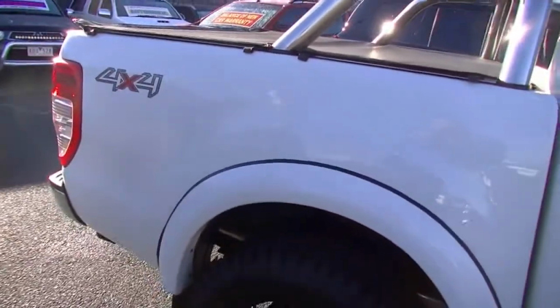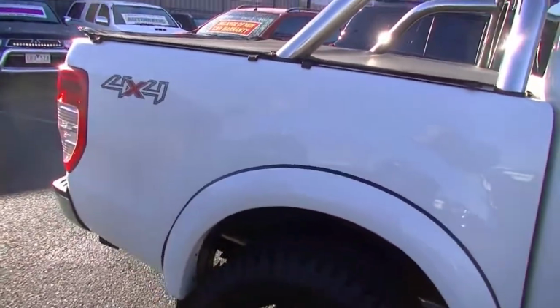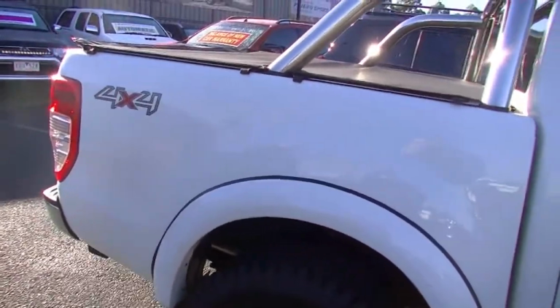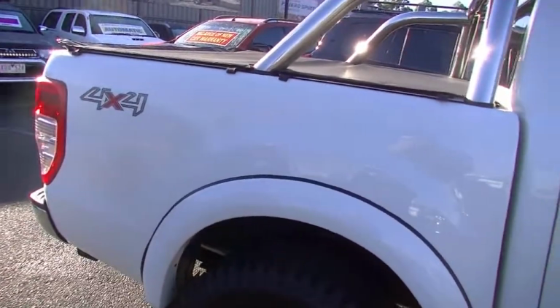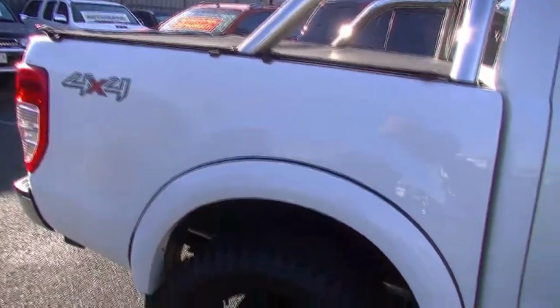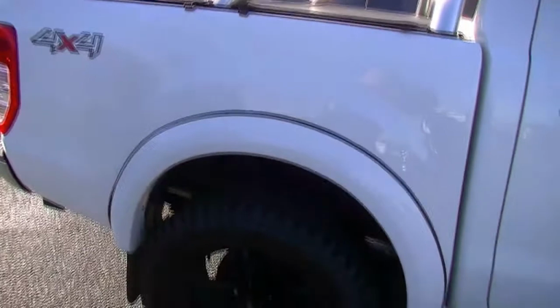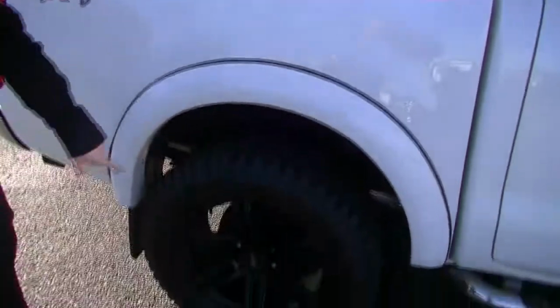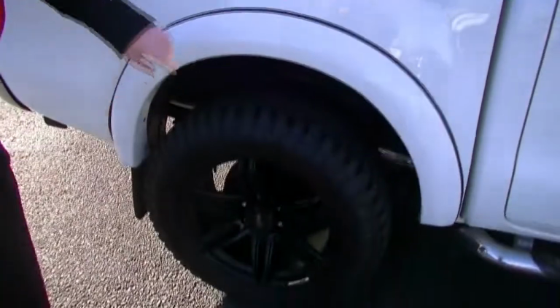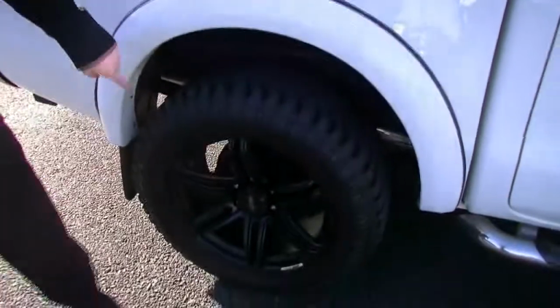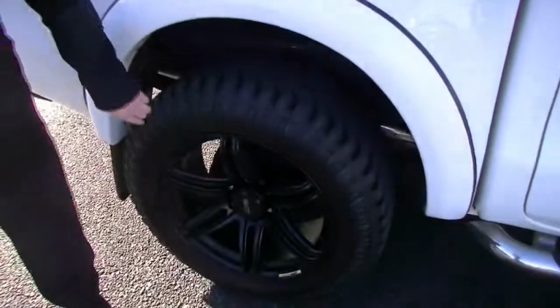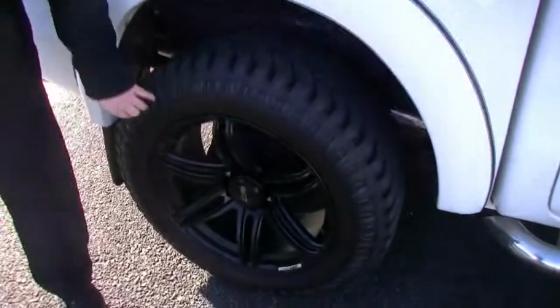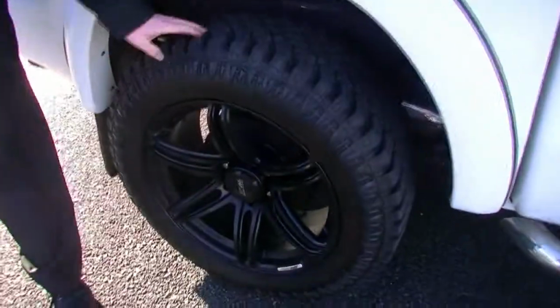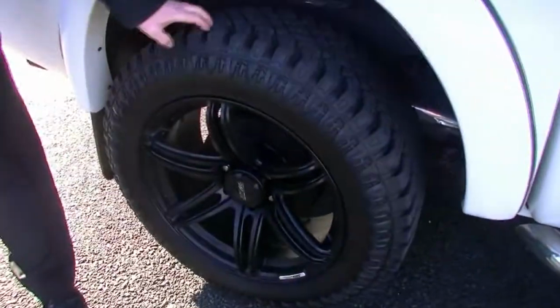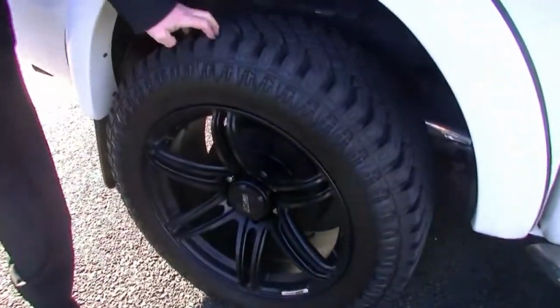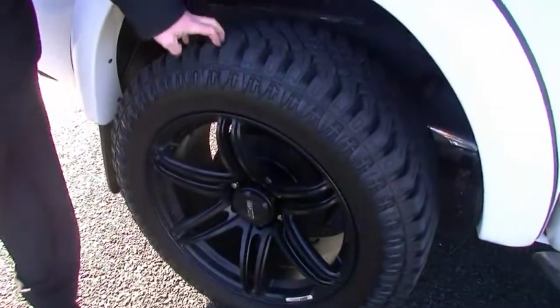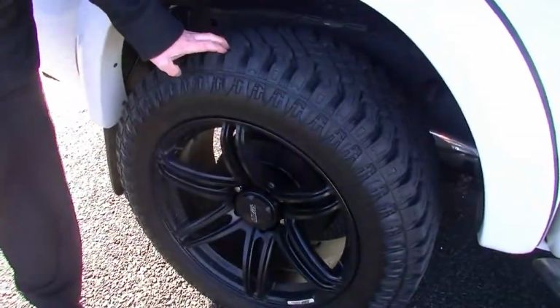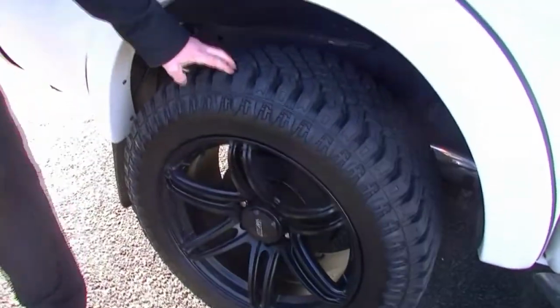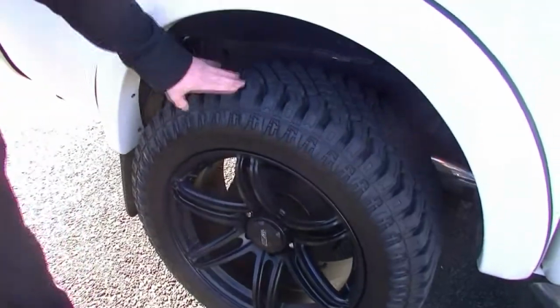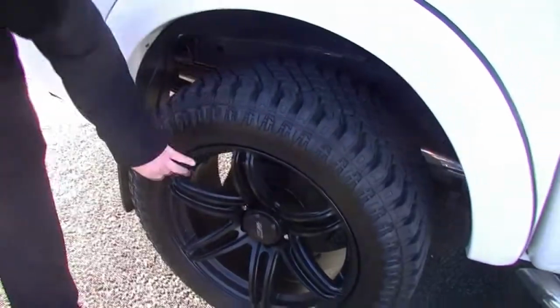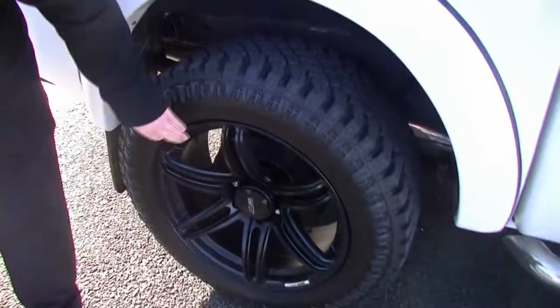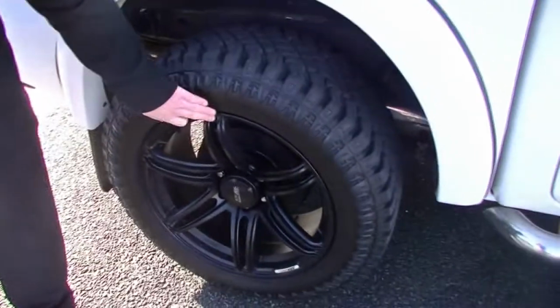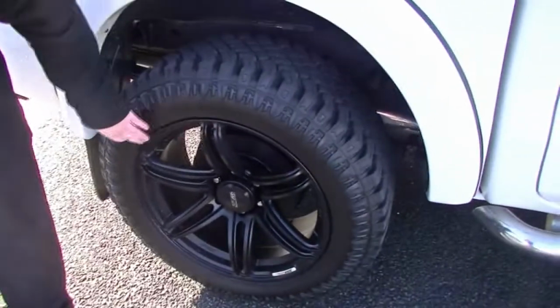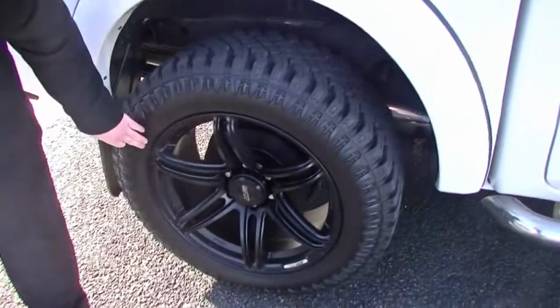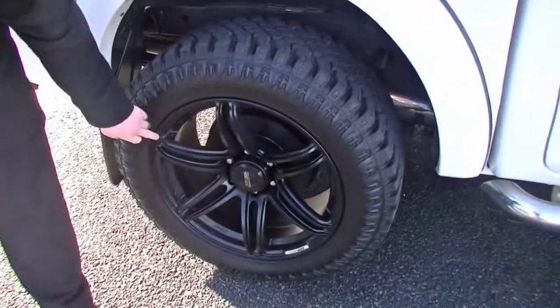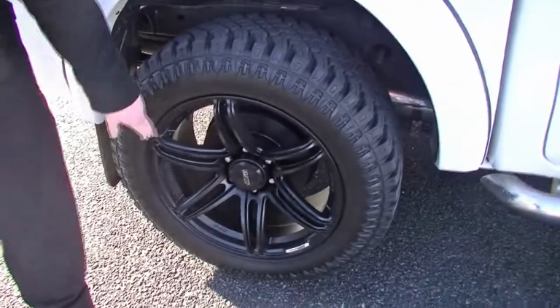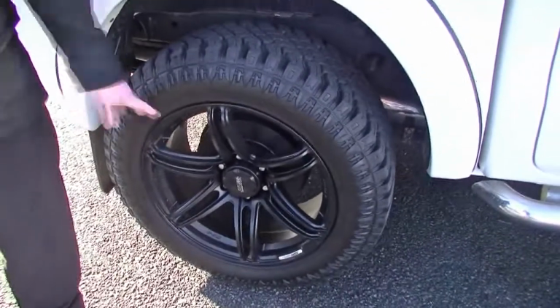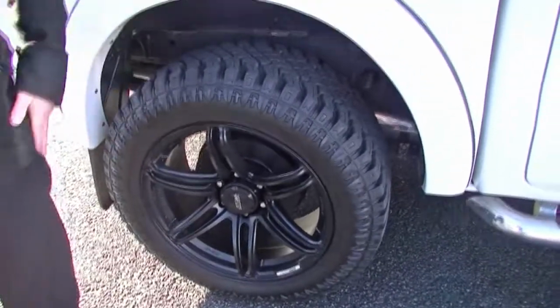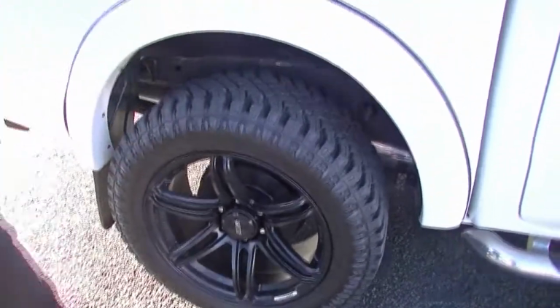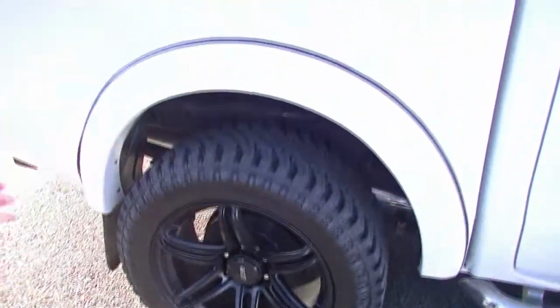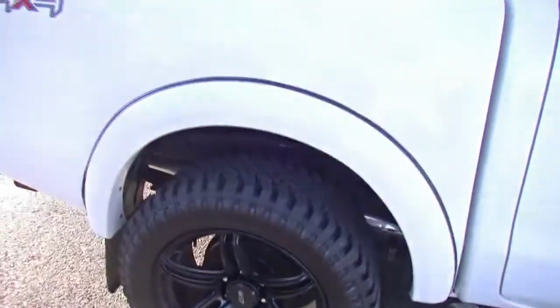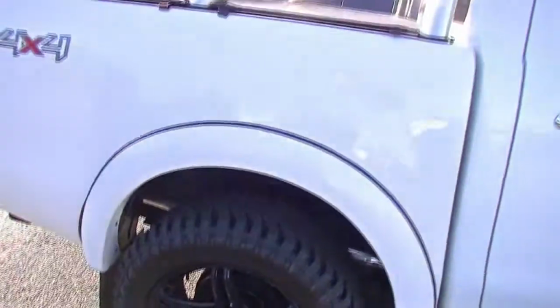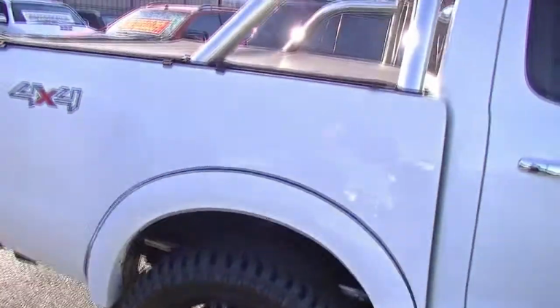No big dents or scratches or anything on there. Once again coming down to our tyres — fantastic tyres here. And once again really, really good condition on the 20-inch rim. Fantastic there.